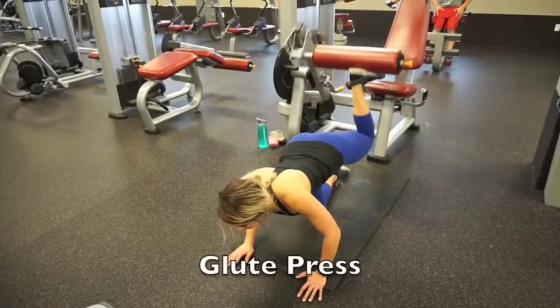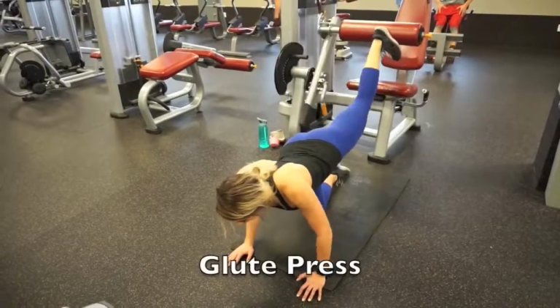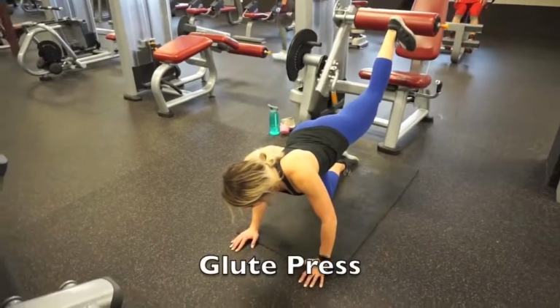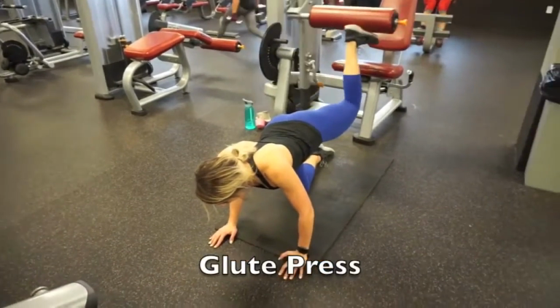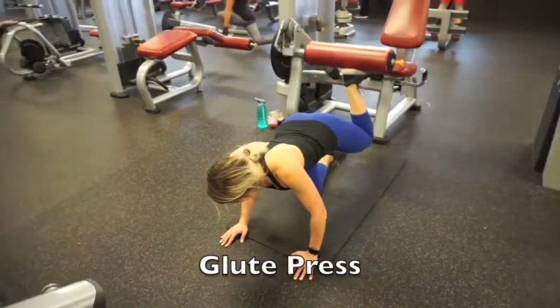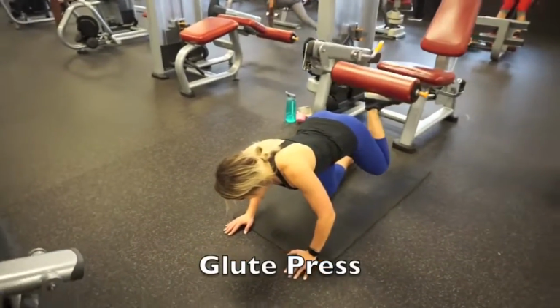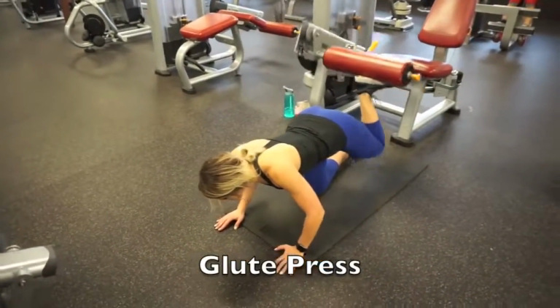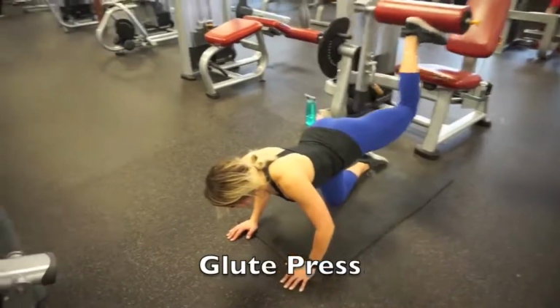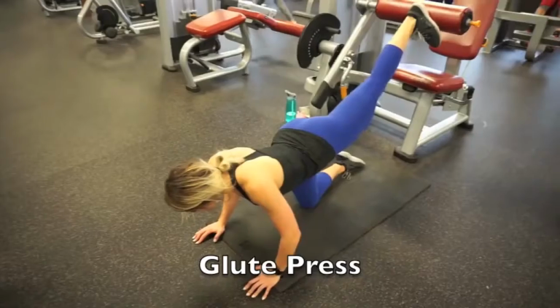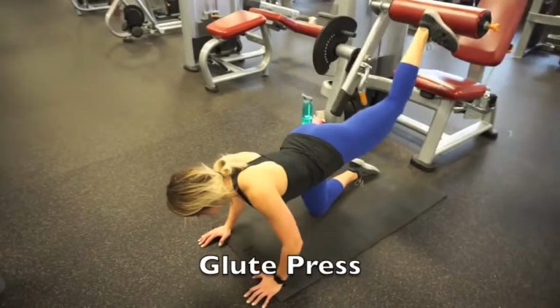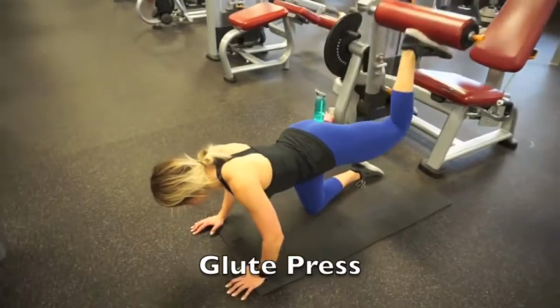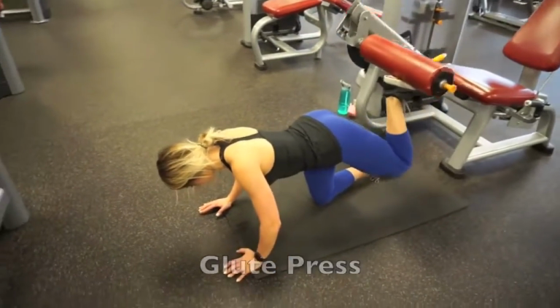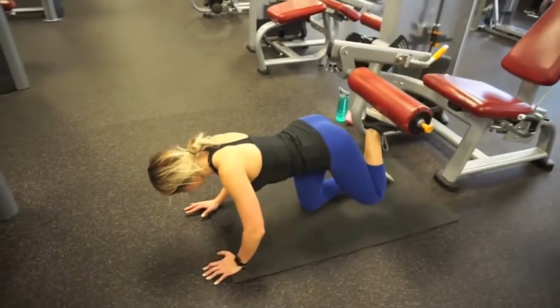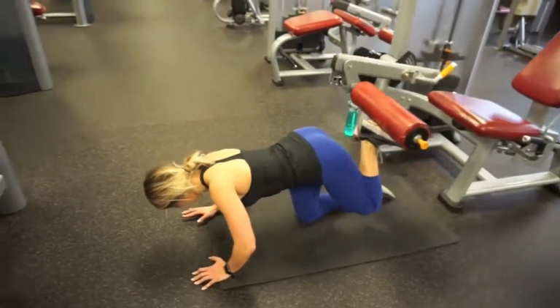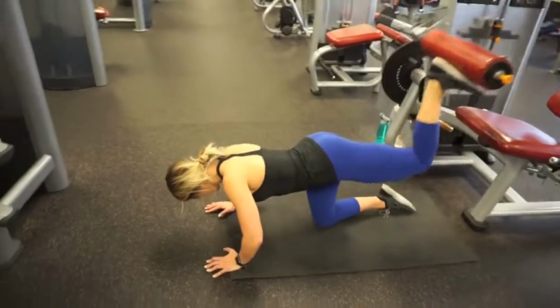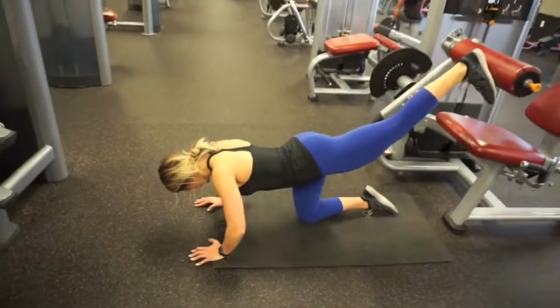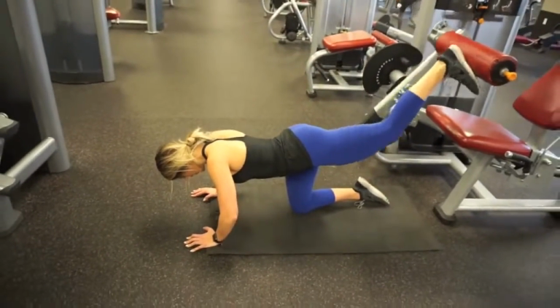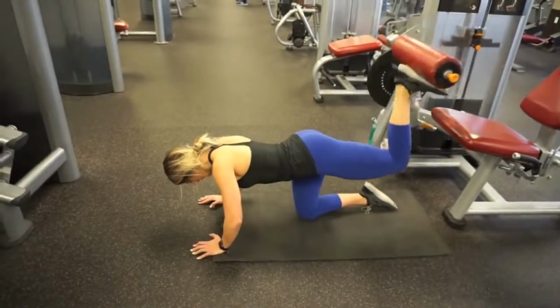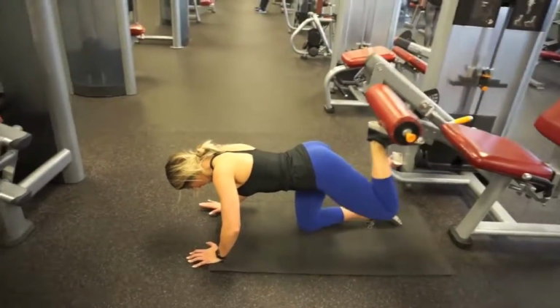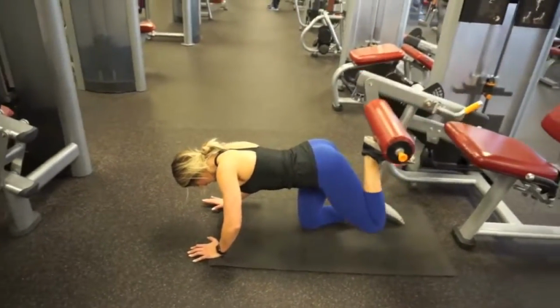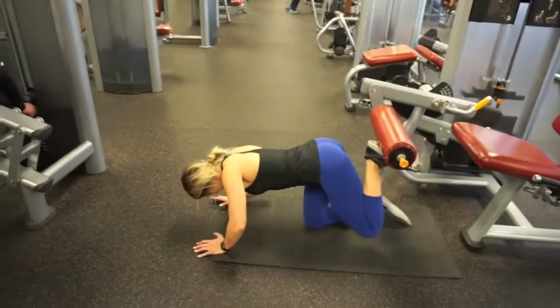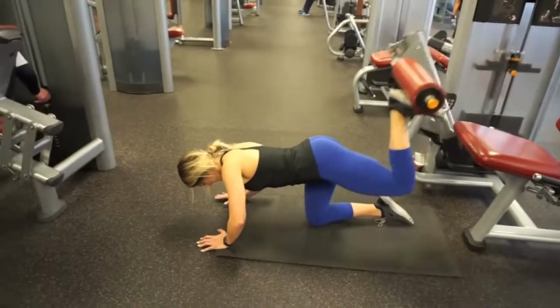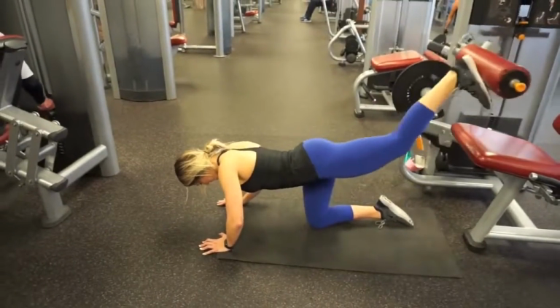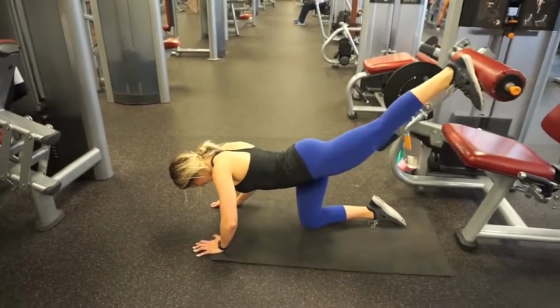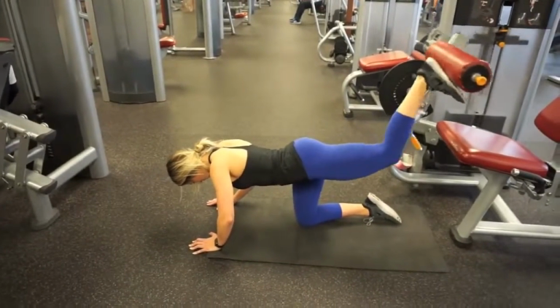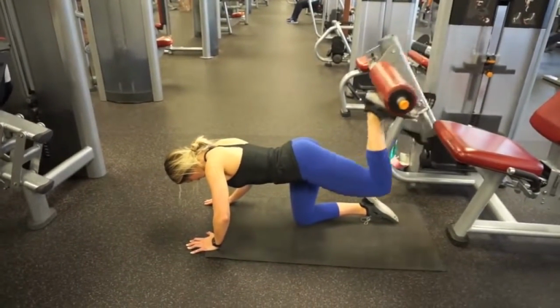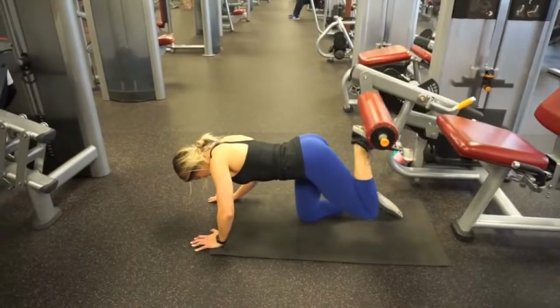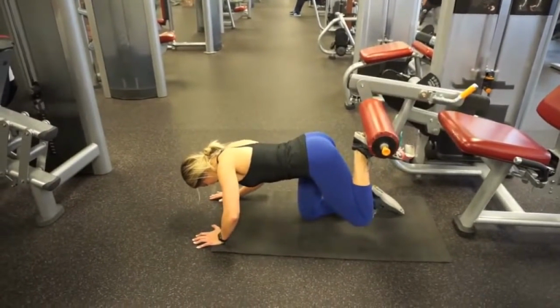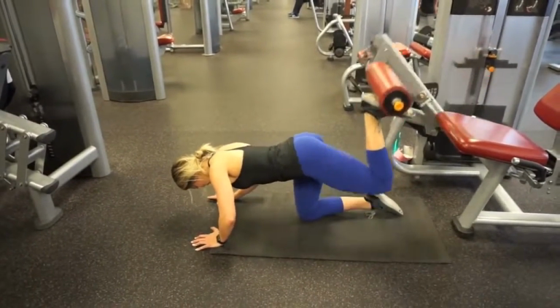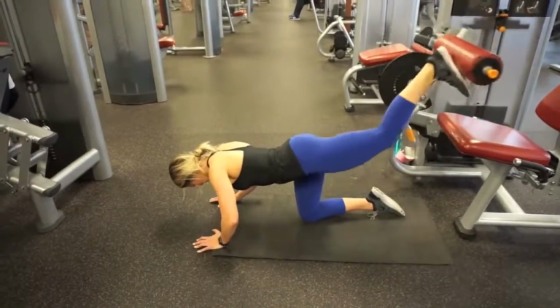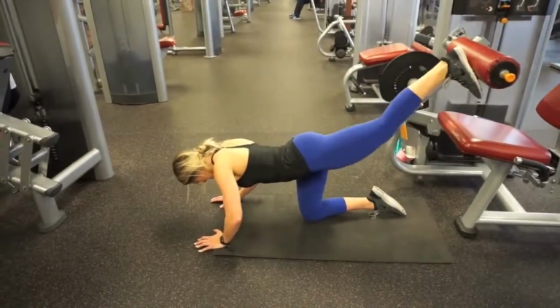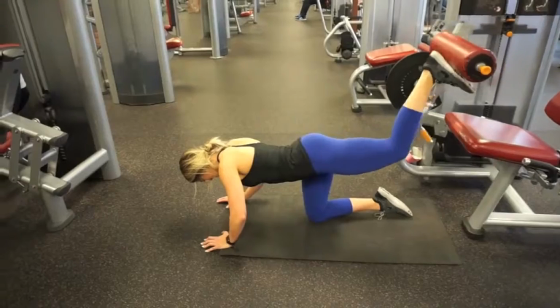Honestly, I'm bad at naming exercises — the best I've got is a glute press, also on the leg extension machine. If it feels awkward, have a friend place it on your foot, and then press straight back, straighten your leg, and squeeze at the top.